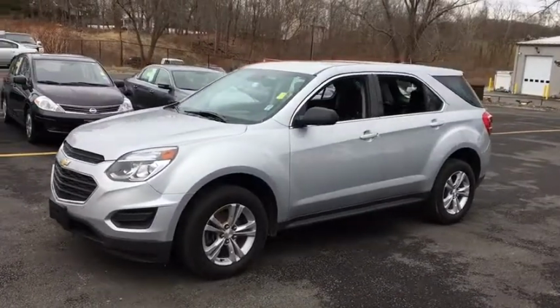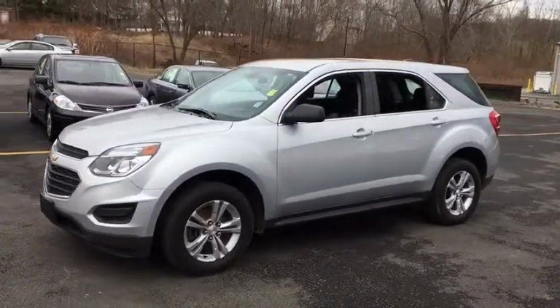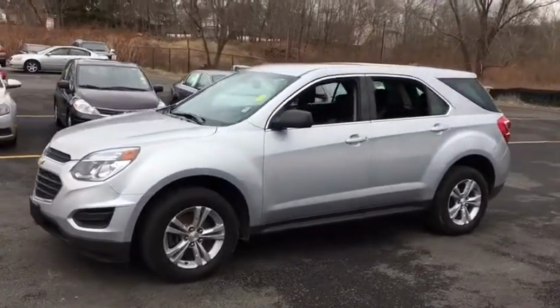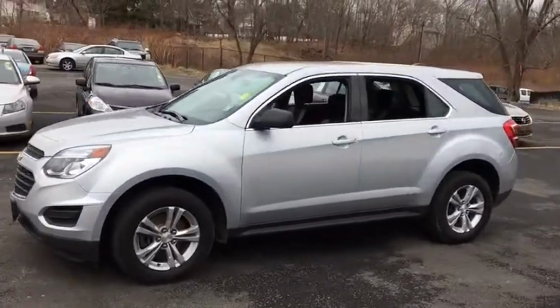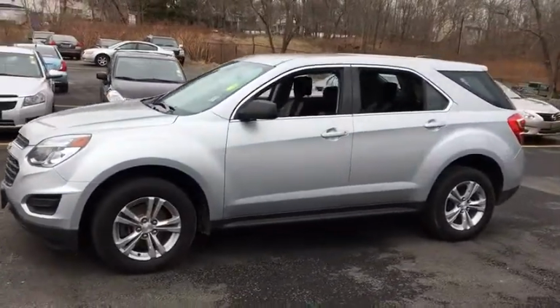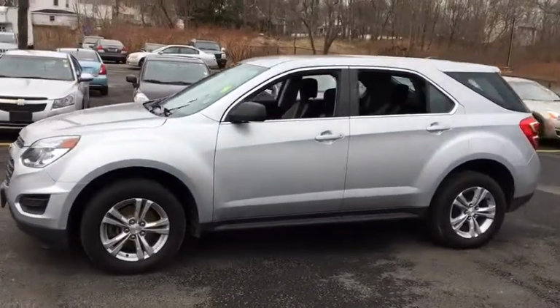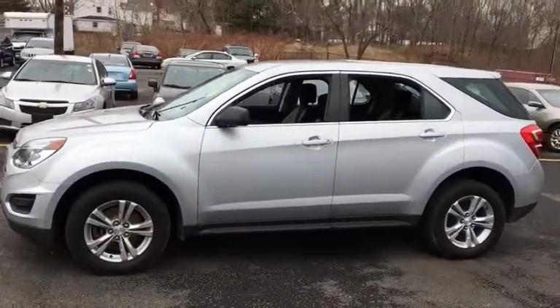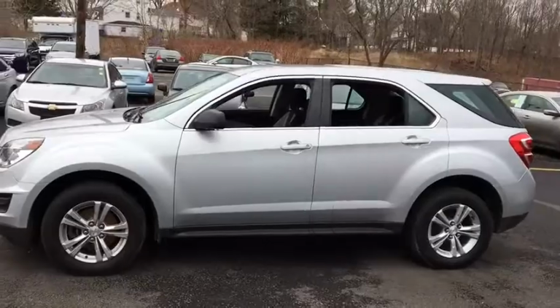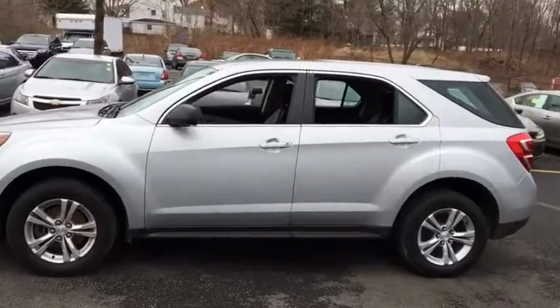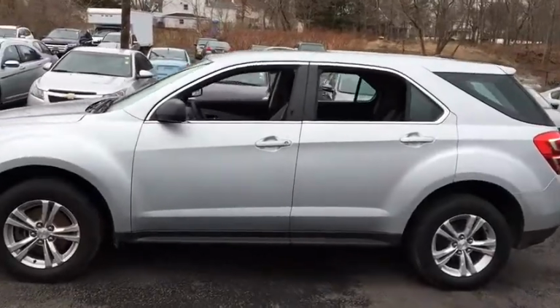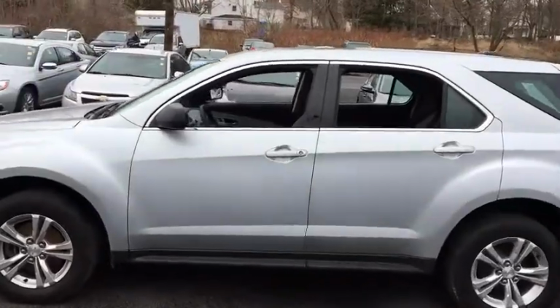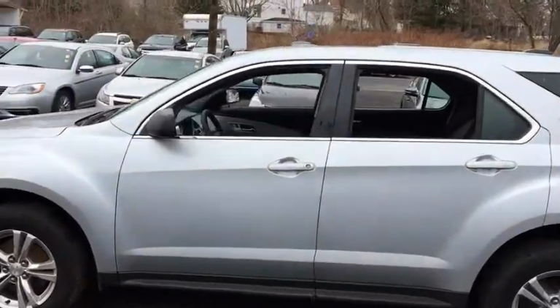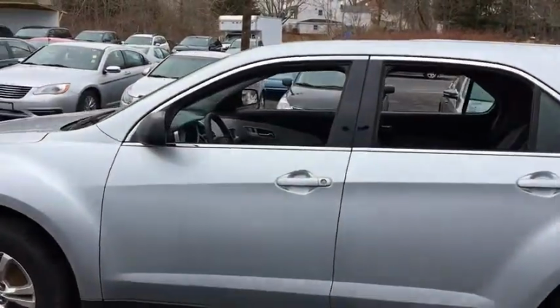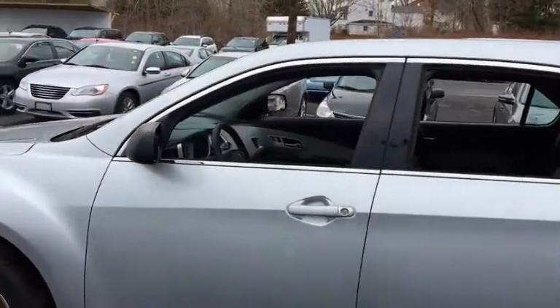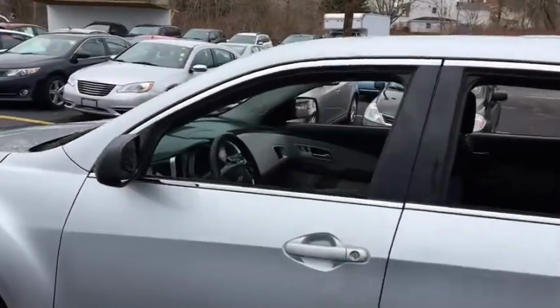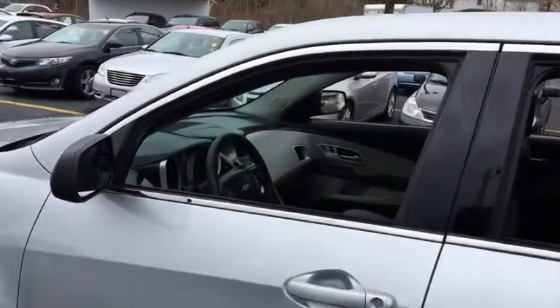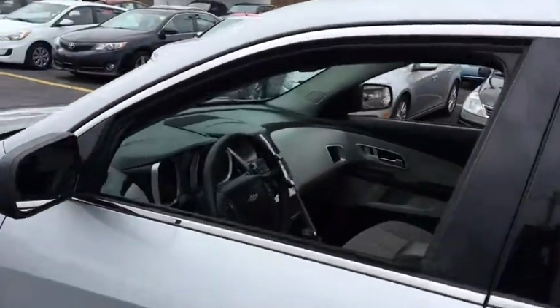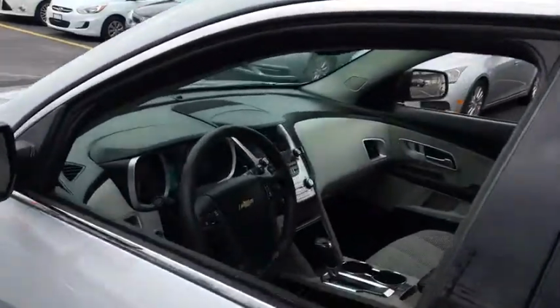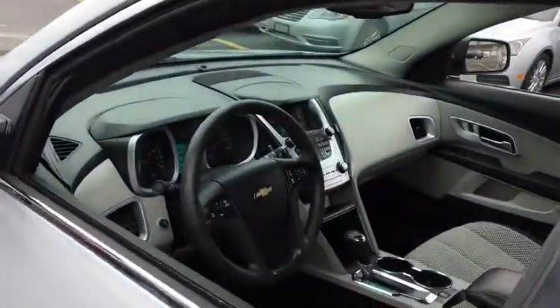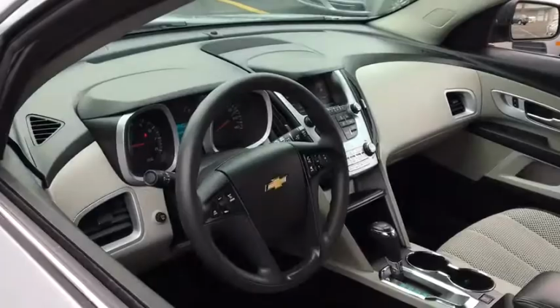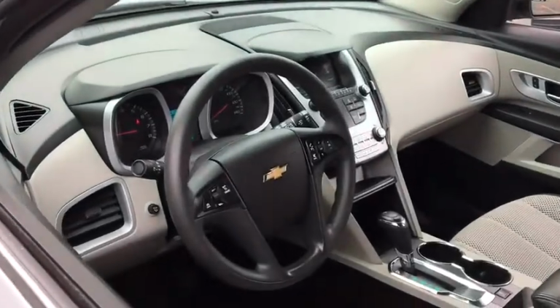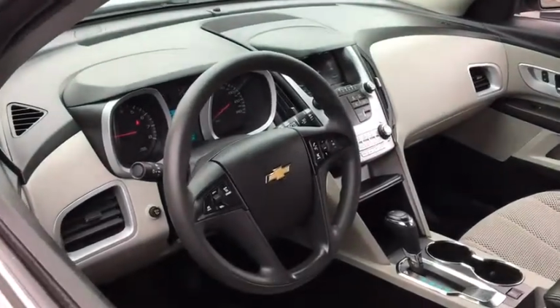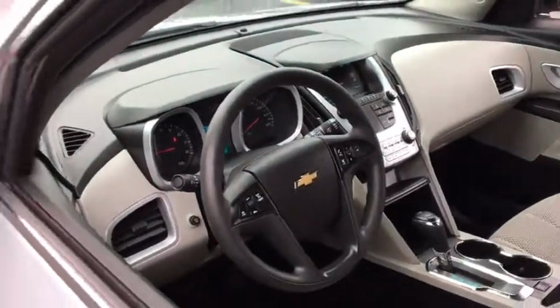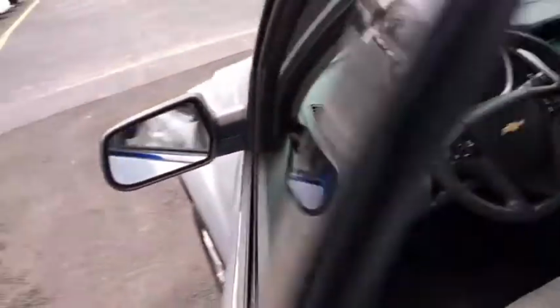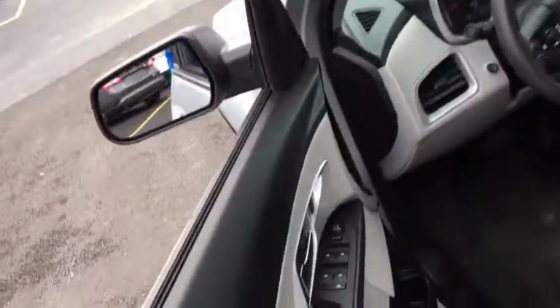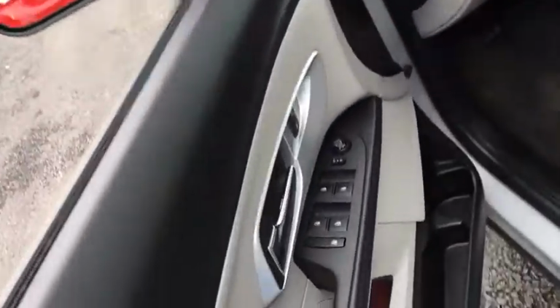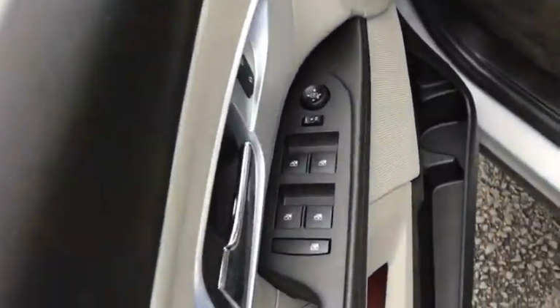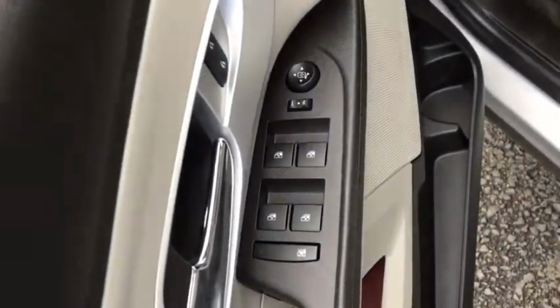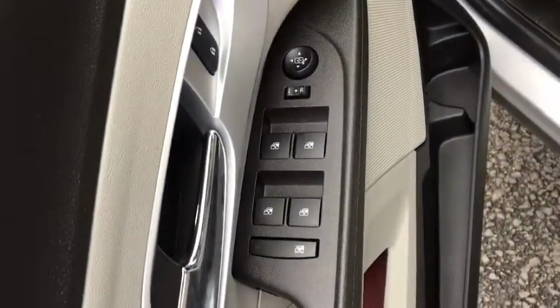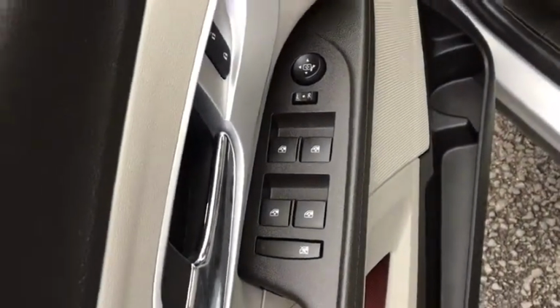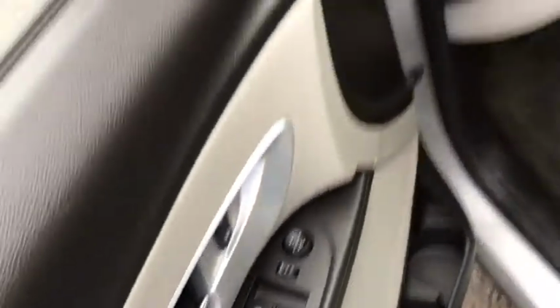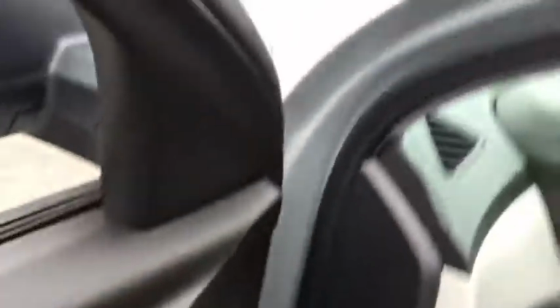Traction control, all-wheel drive, Bluetooth, automatic transmission, cruise control, compass, remote power door locks, power windows, trip computer, tachometer, speed proportional power steering, daytime running lights.